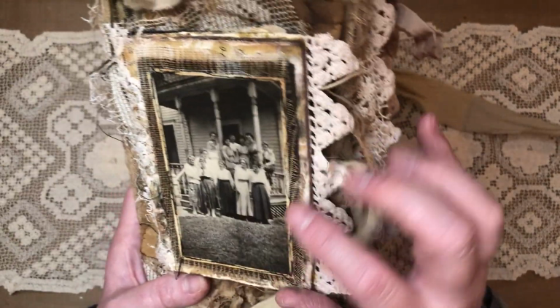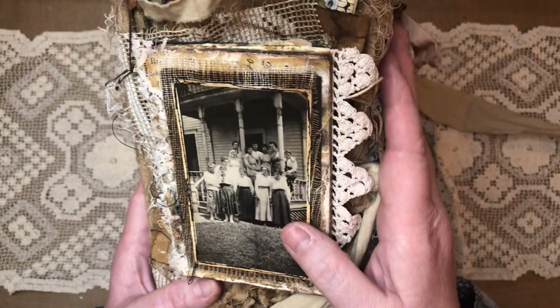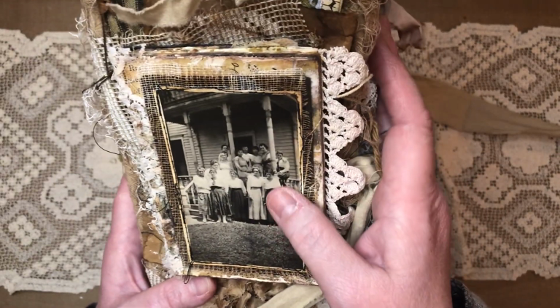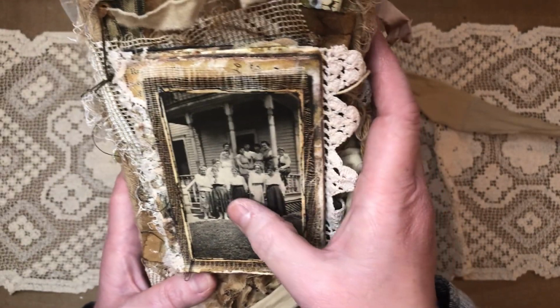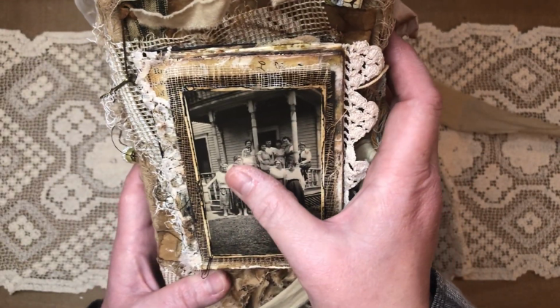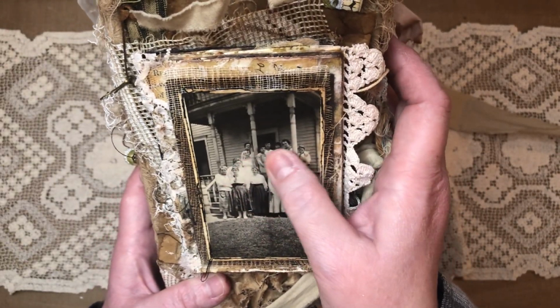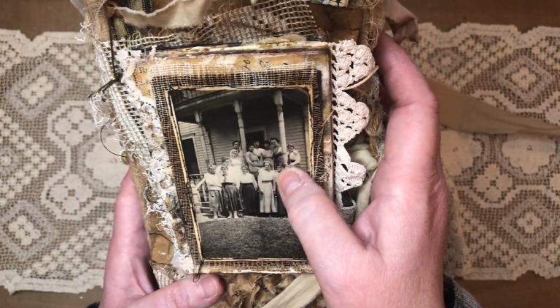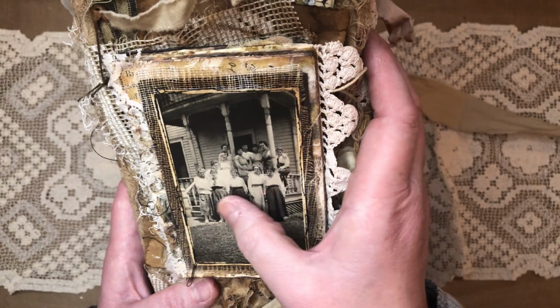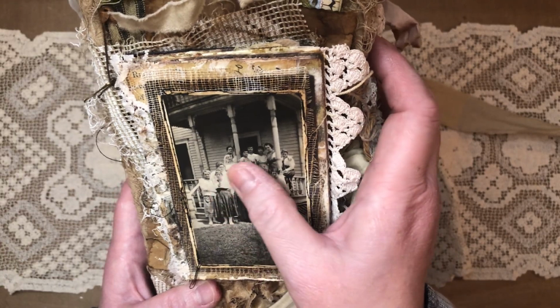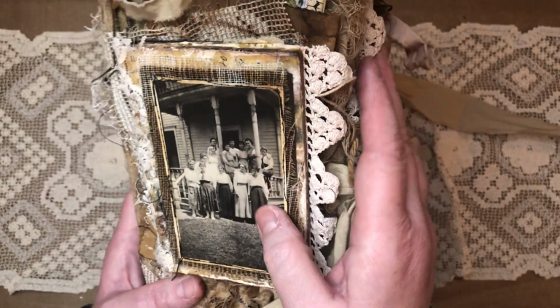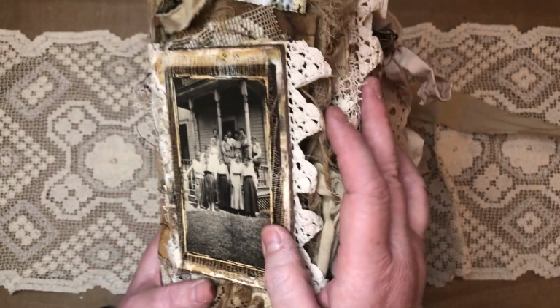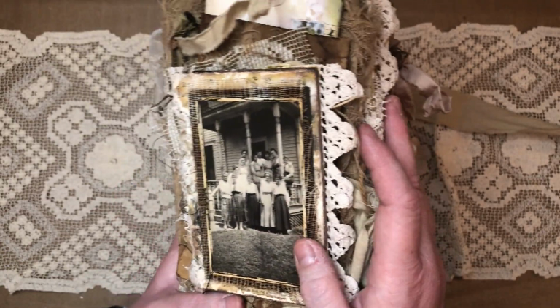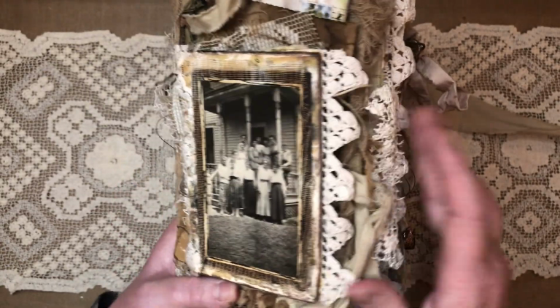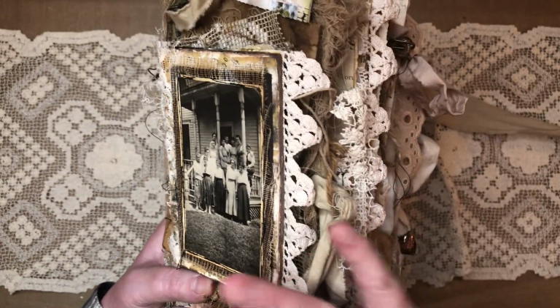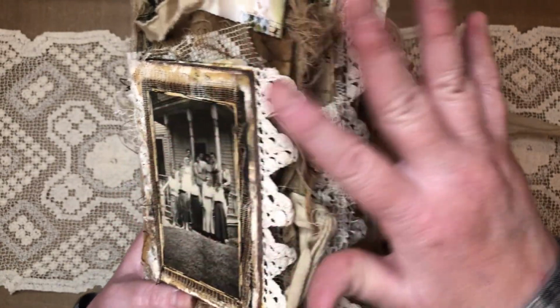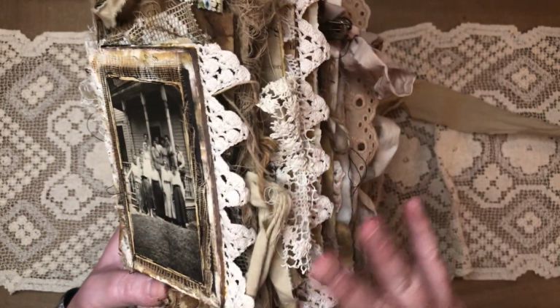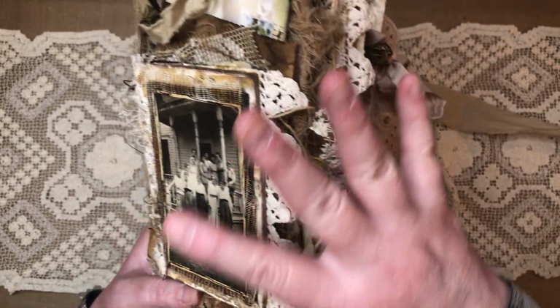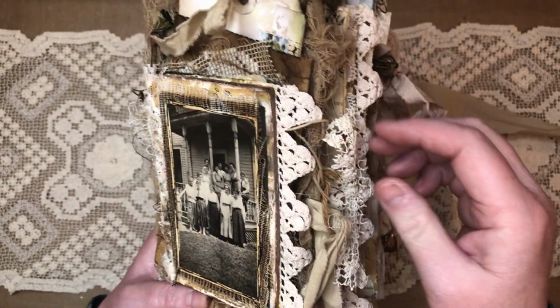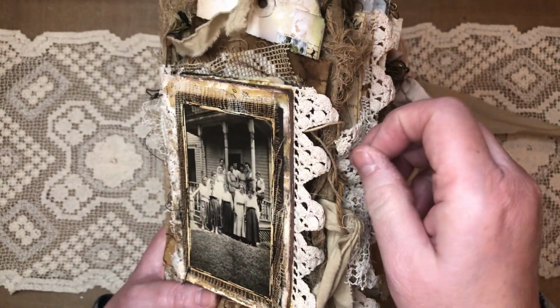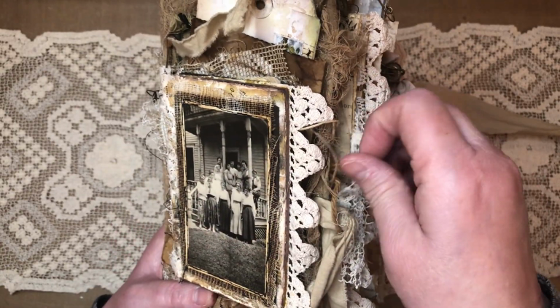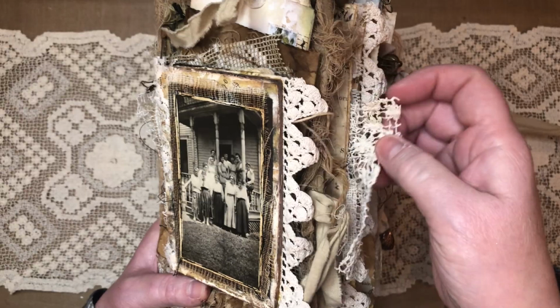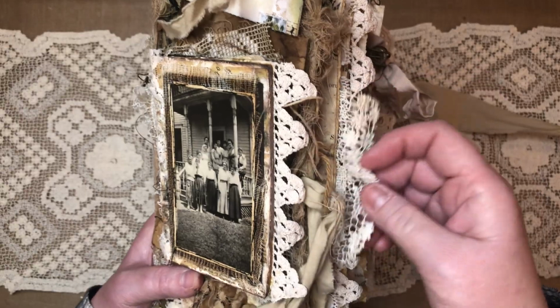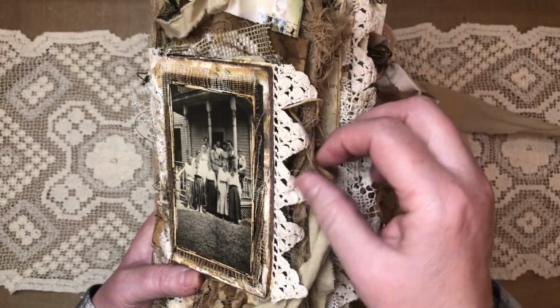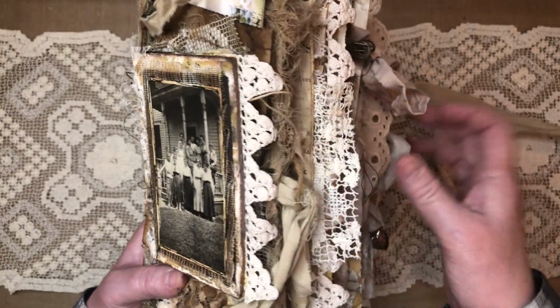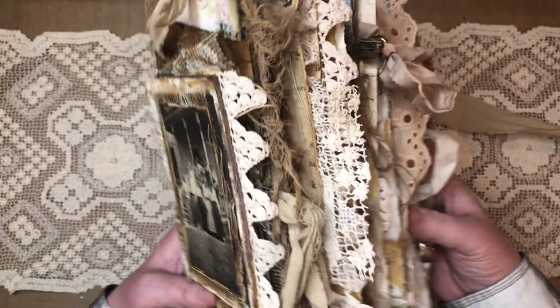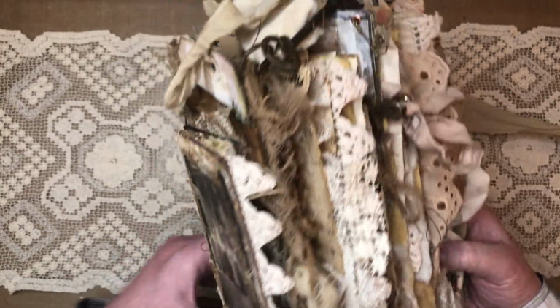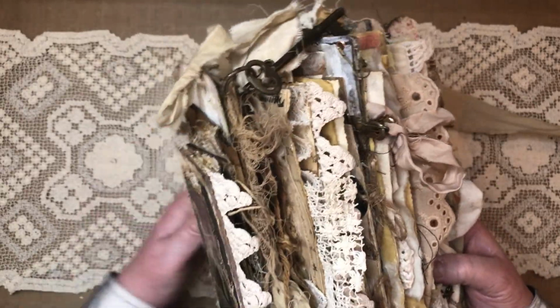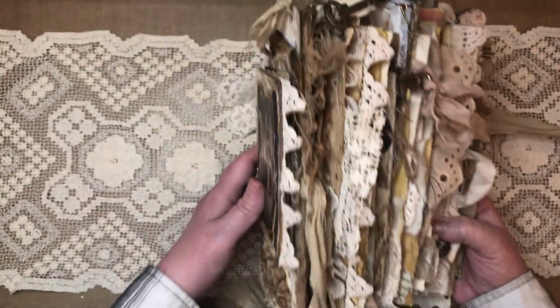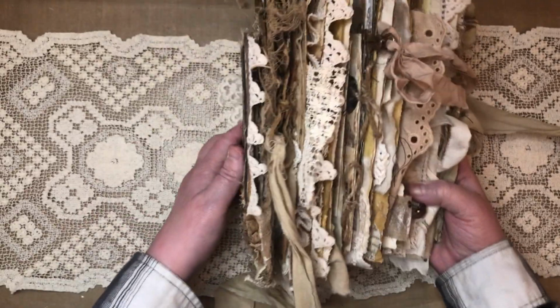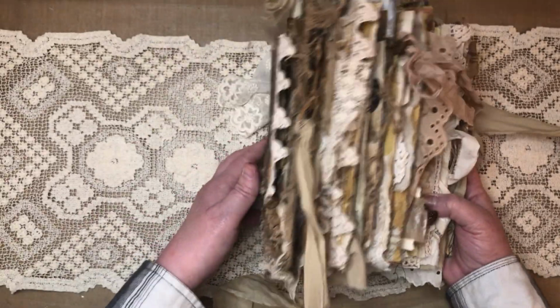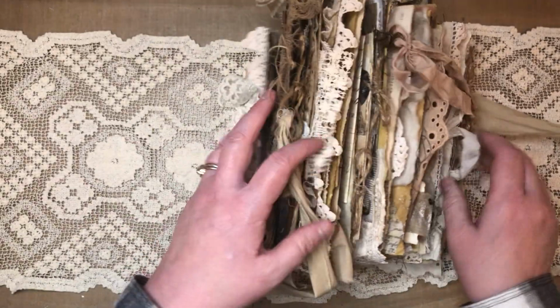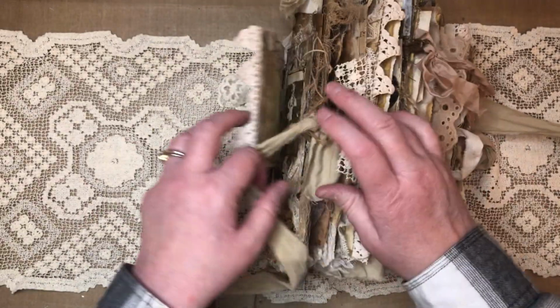And I just thought I'm going to choose one of these ladies and just do like a family oriented, just fun journal that she might have done. One of the ladies.